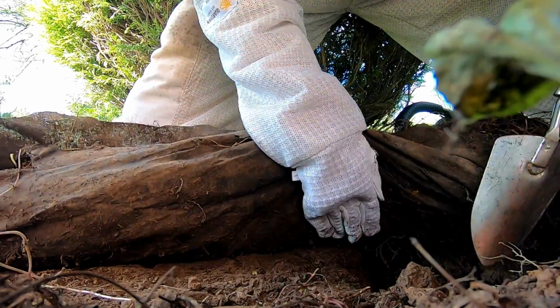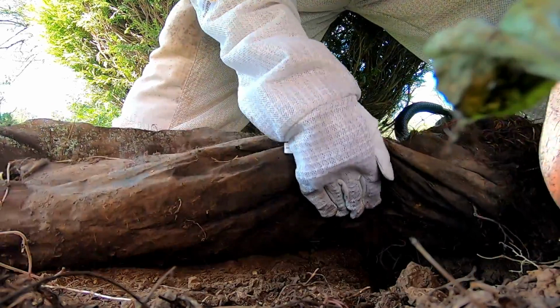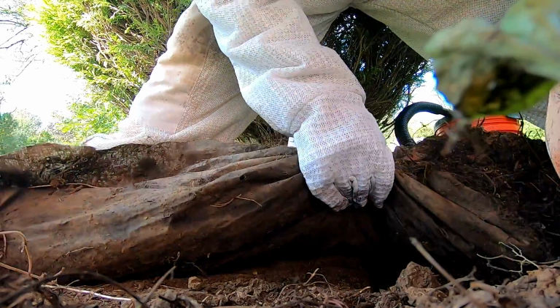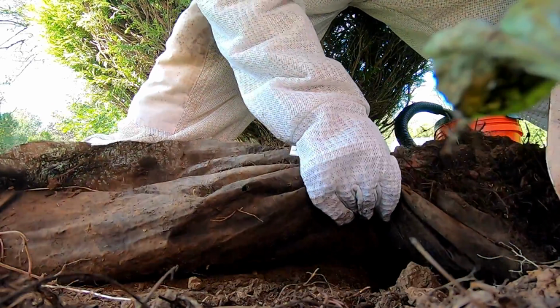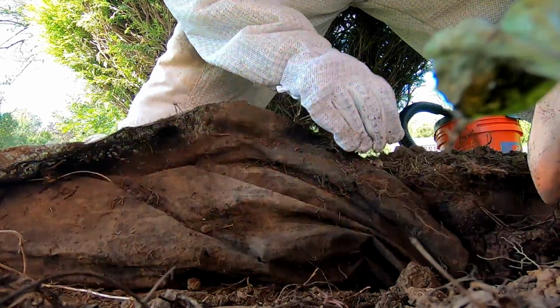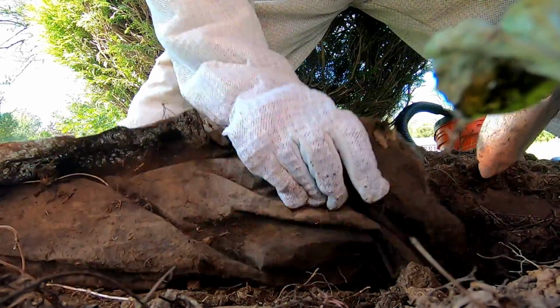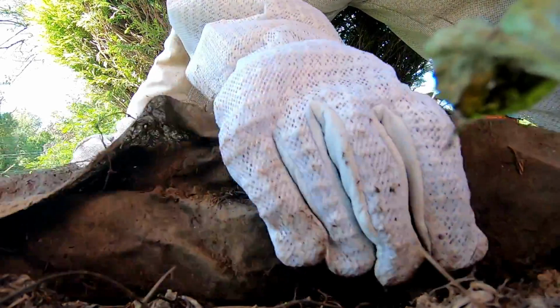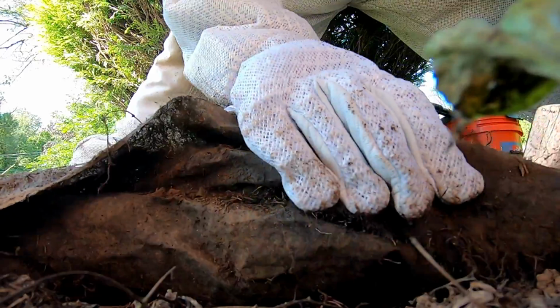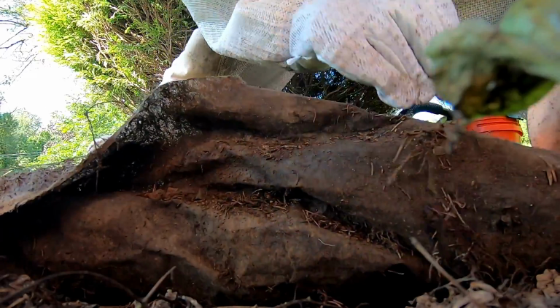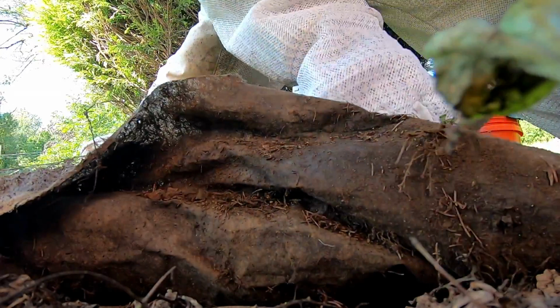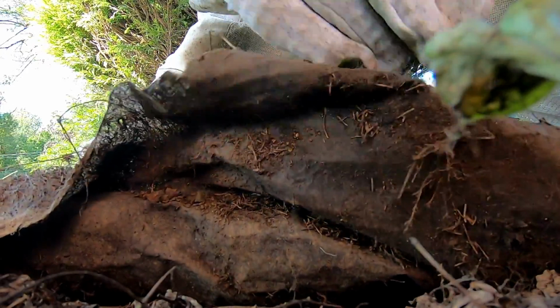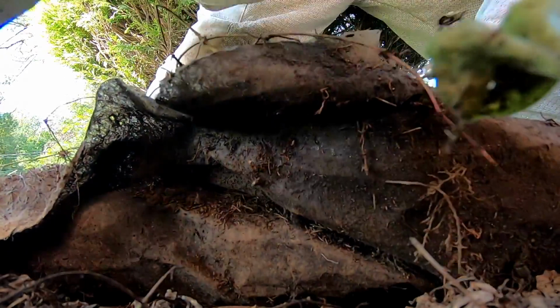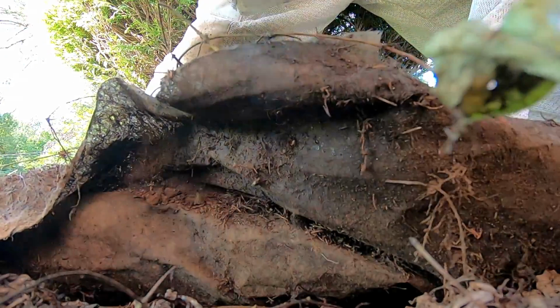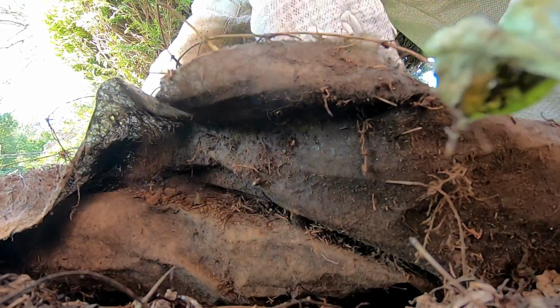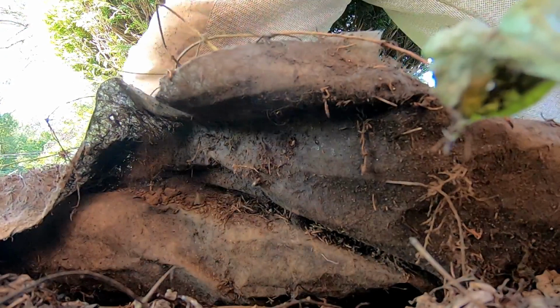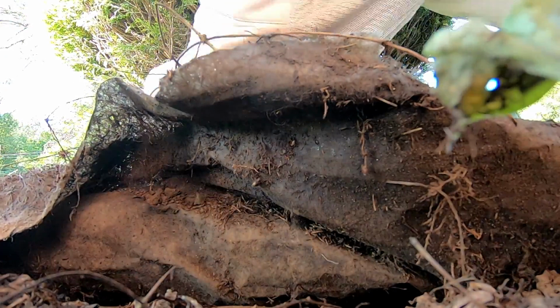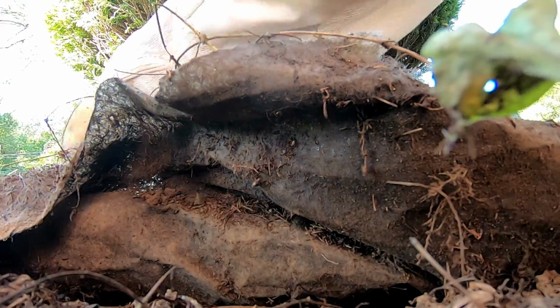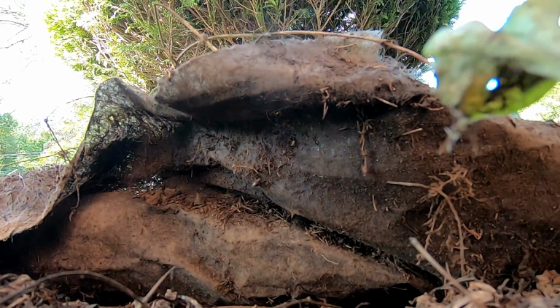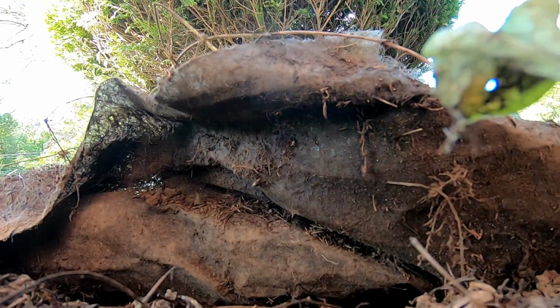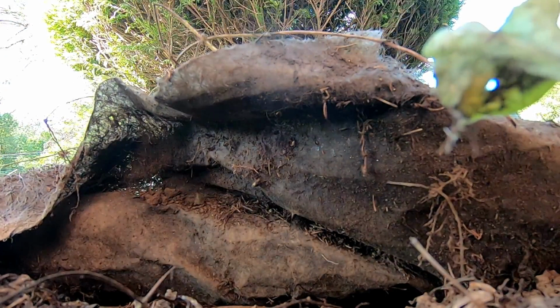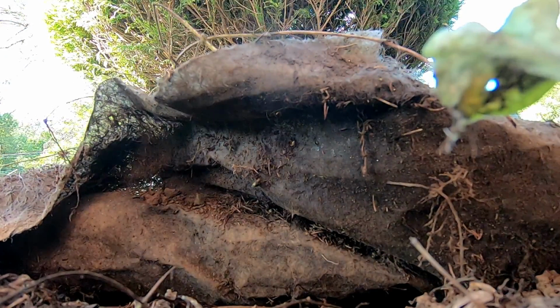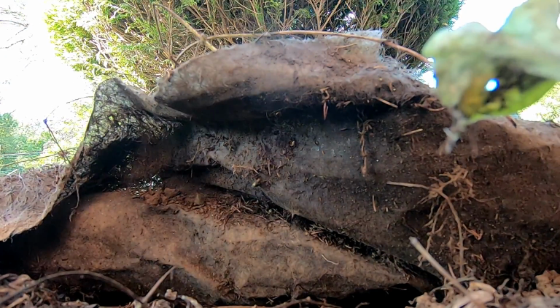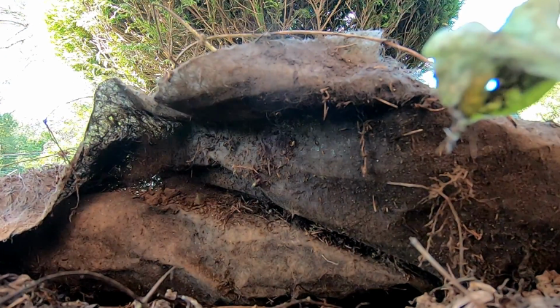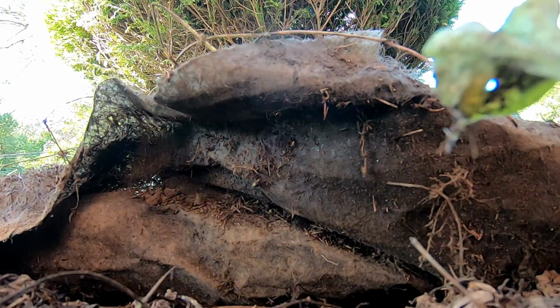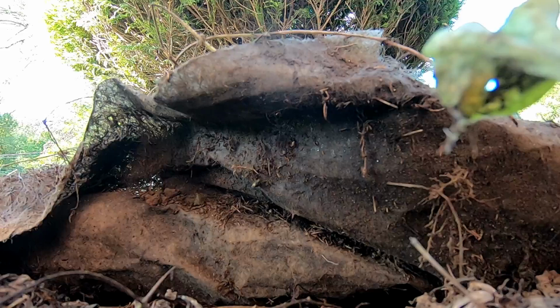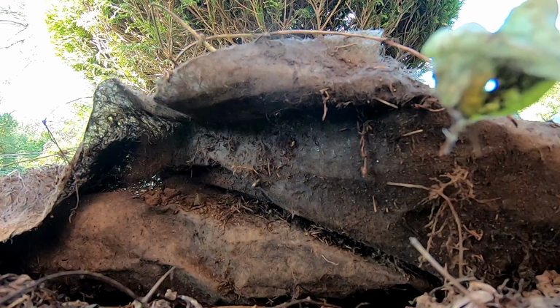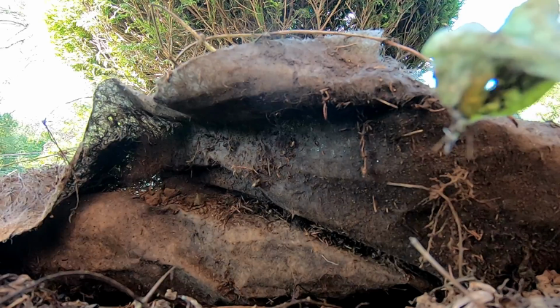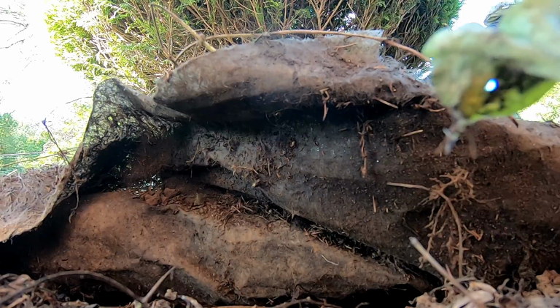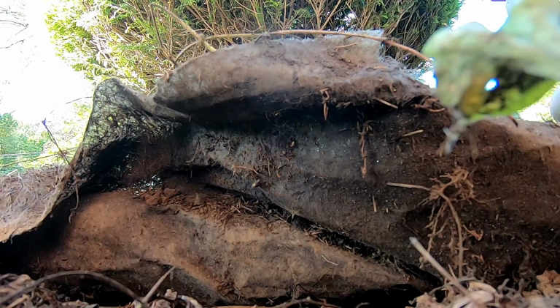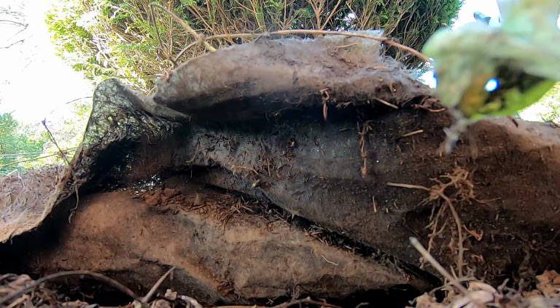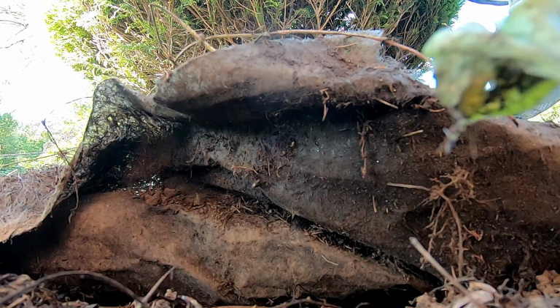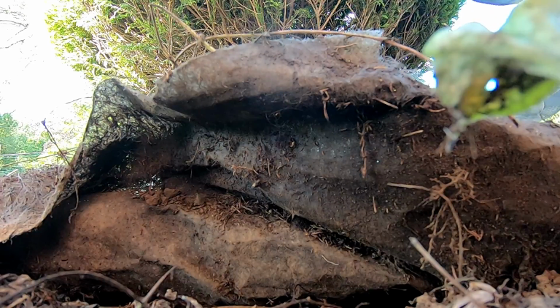Yep, there it is — holy cow, it's right there! They're gonna be pissed; they do cling. Found the nest.